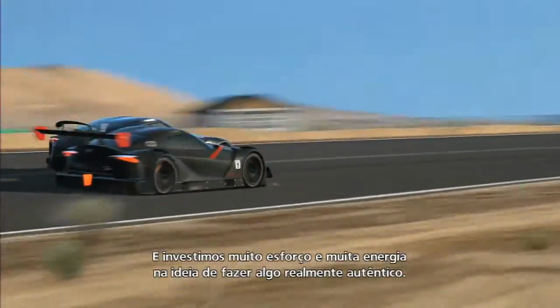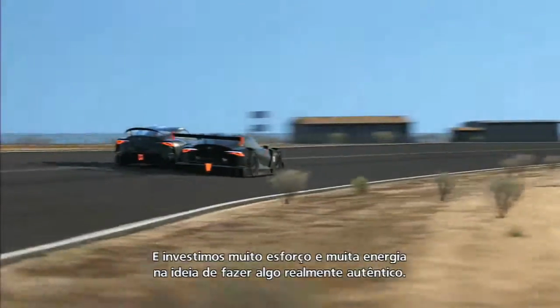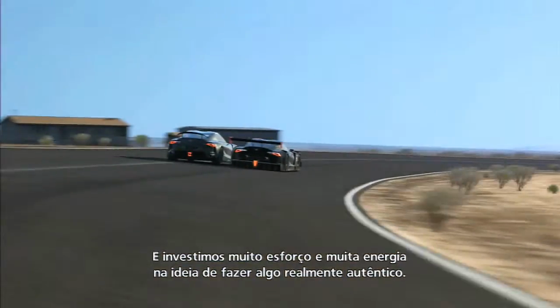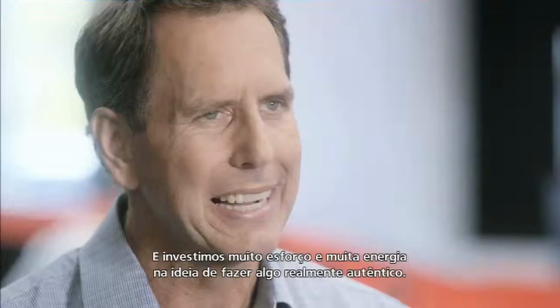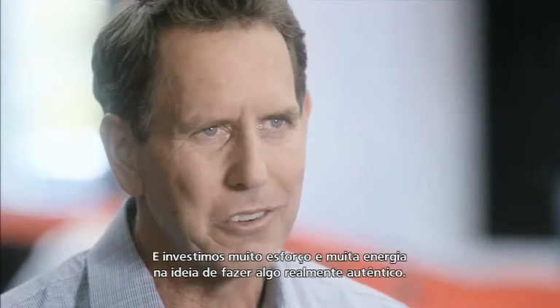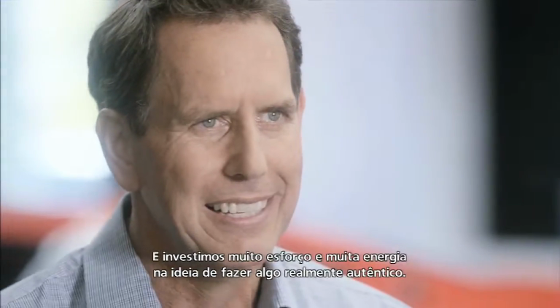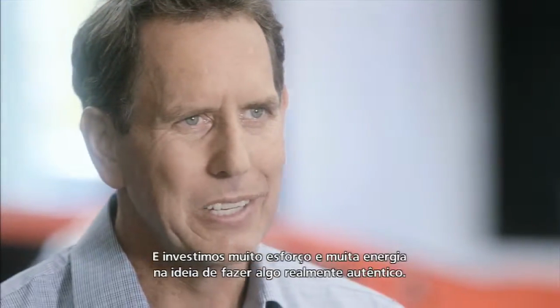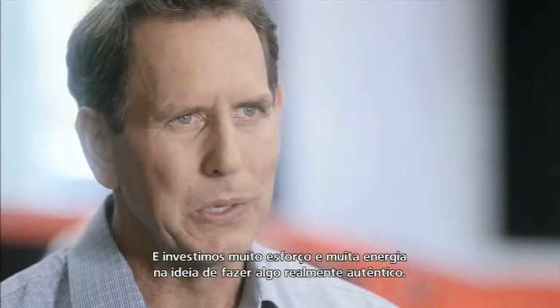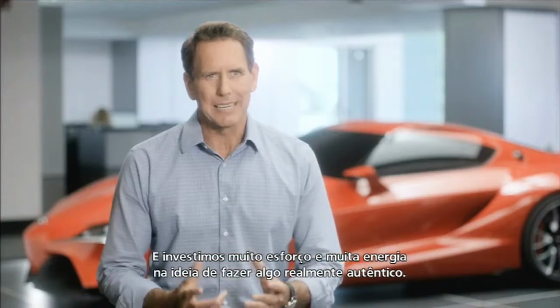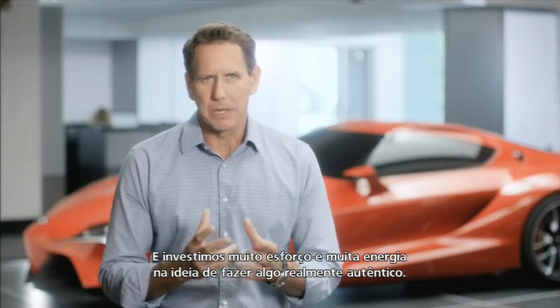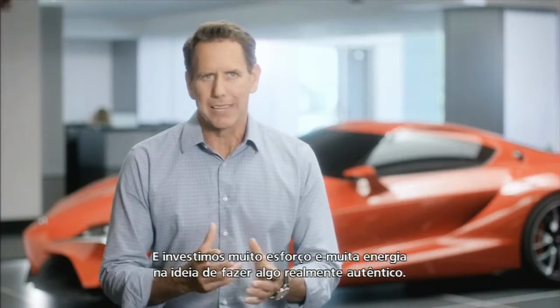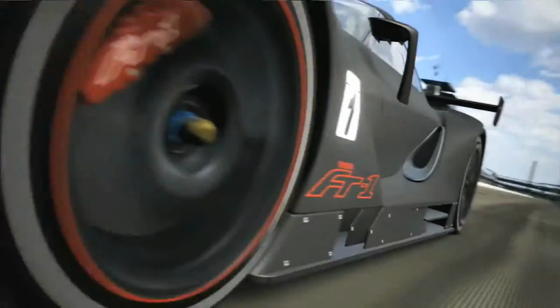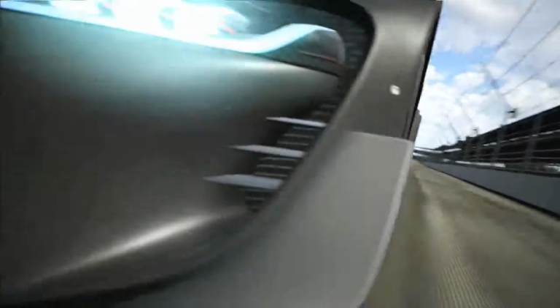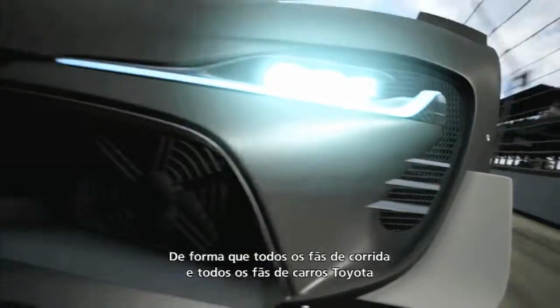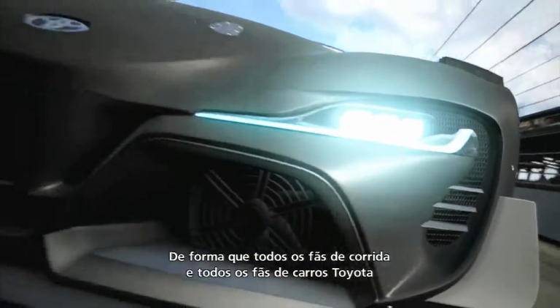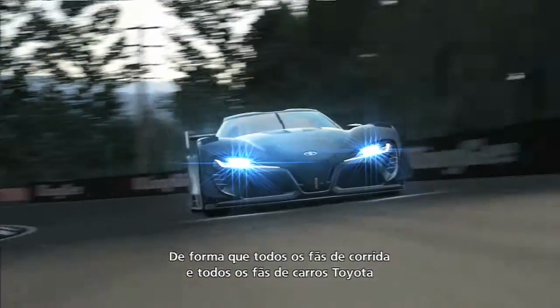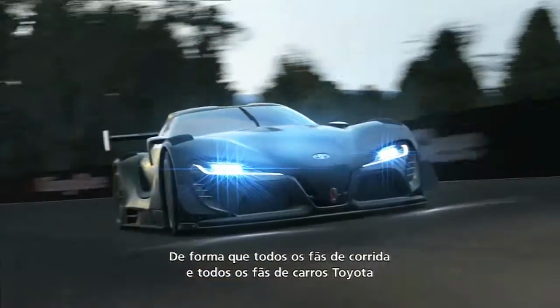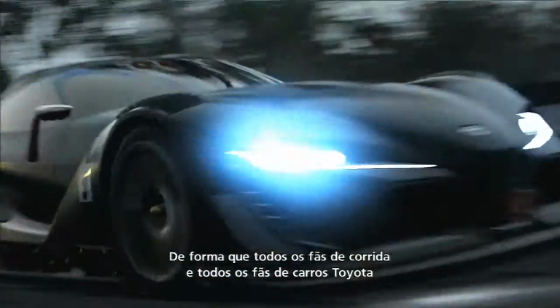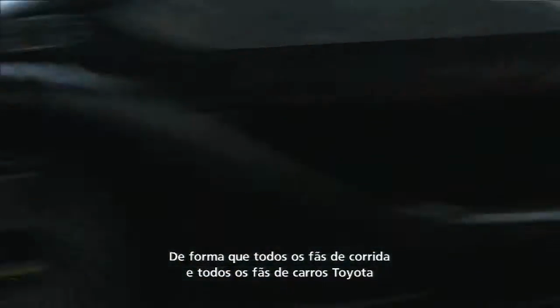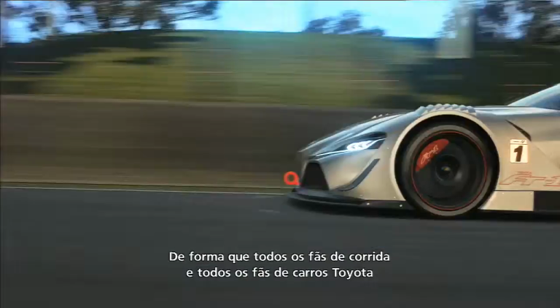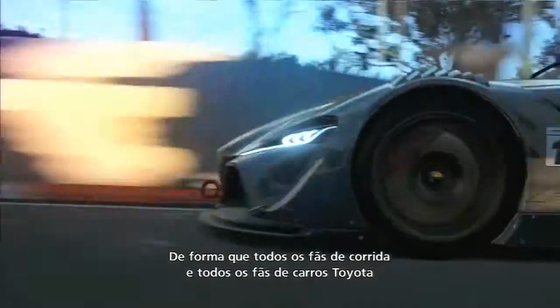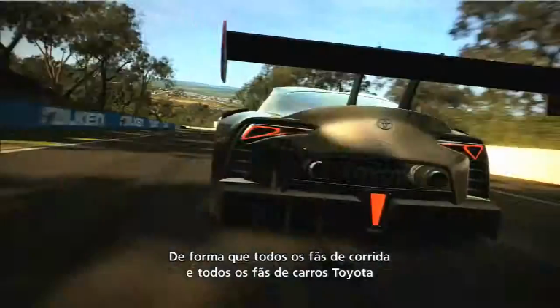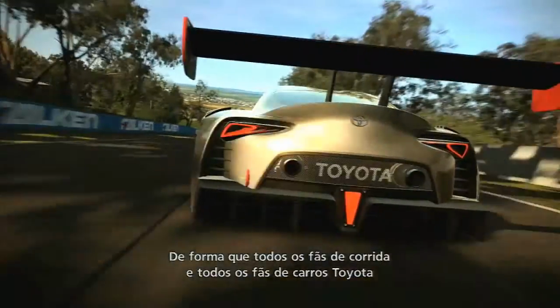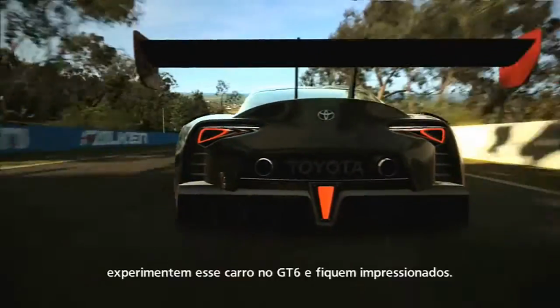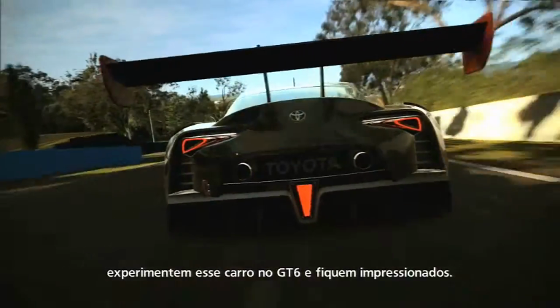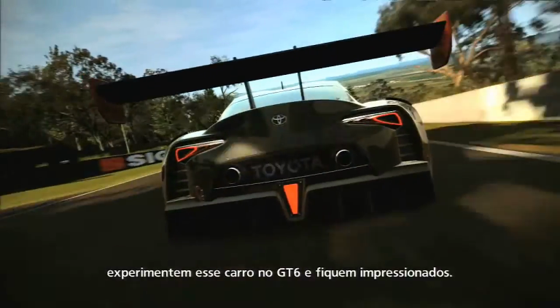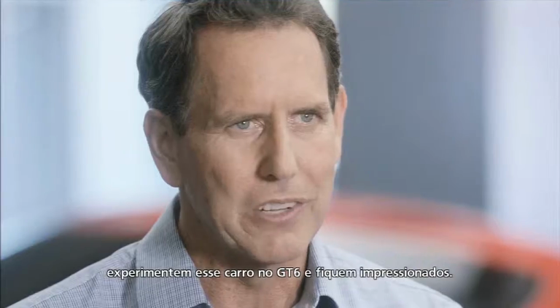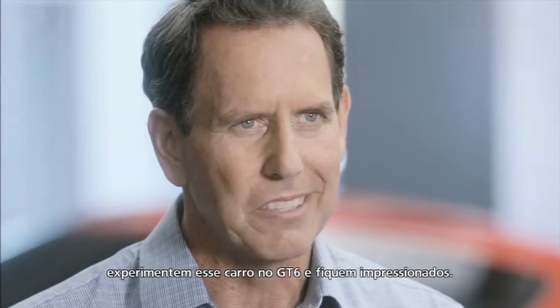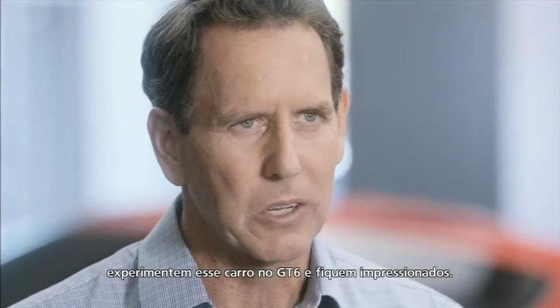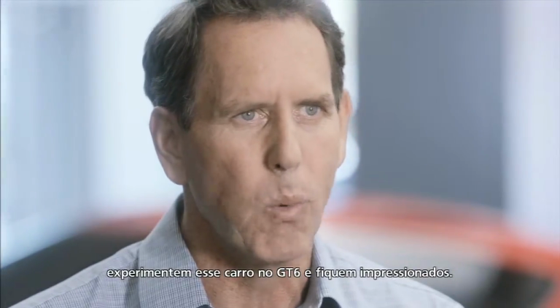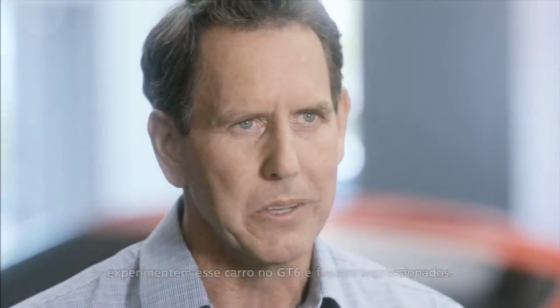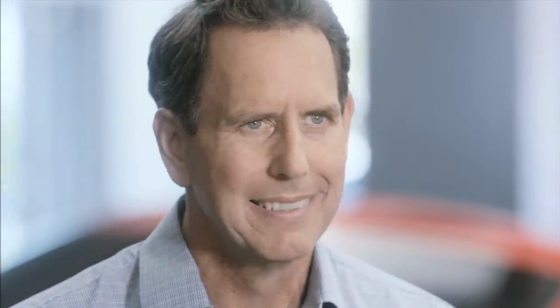We put a lot of effort, a lot of energy into really making something authentic — so that when all the race fans and Toyota driving fans out there experience this car in GT6, they're going to be wowed. Good luck.